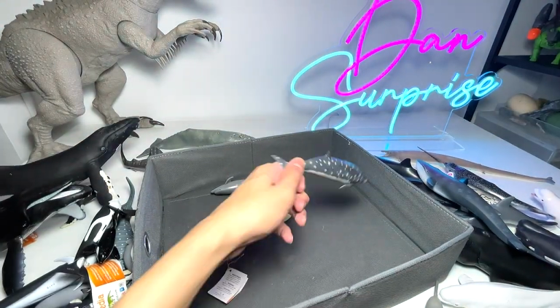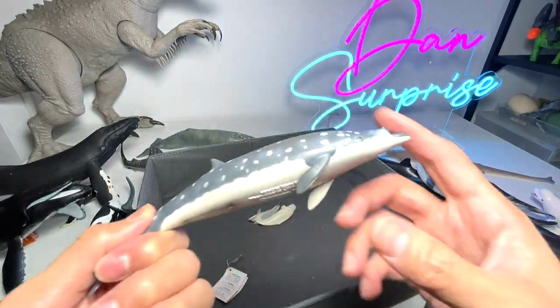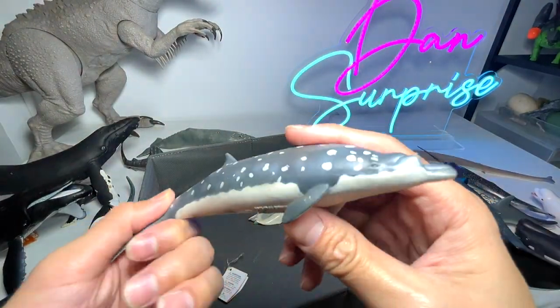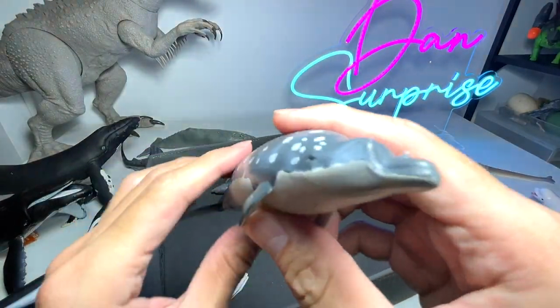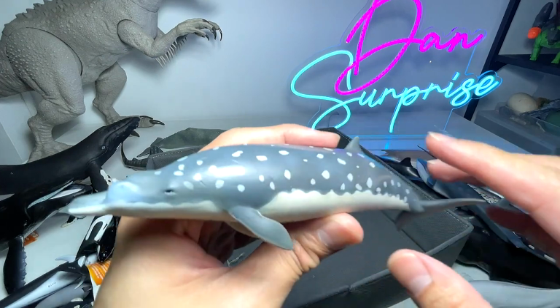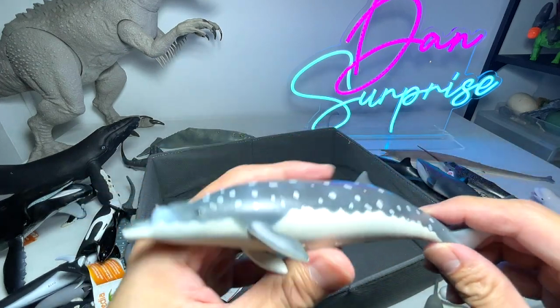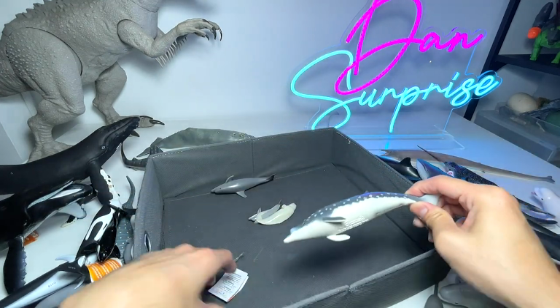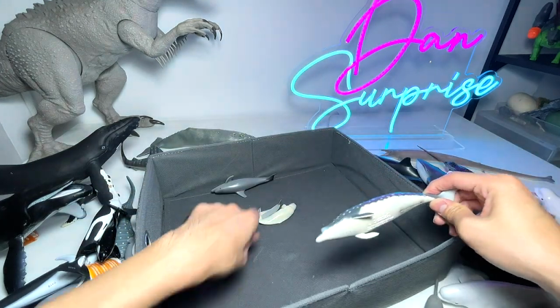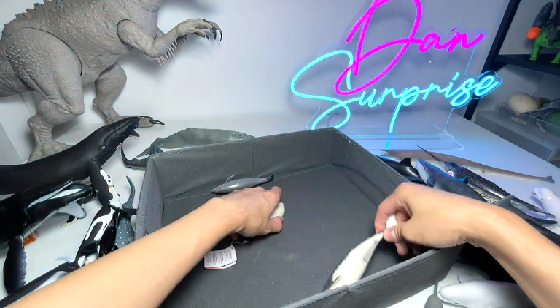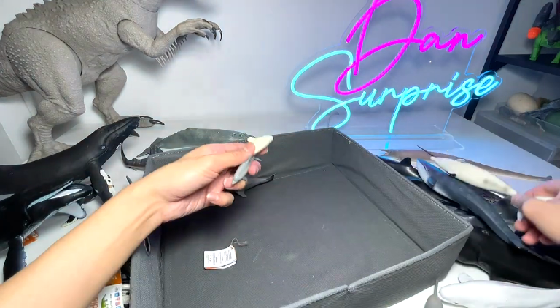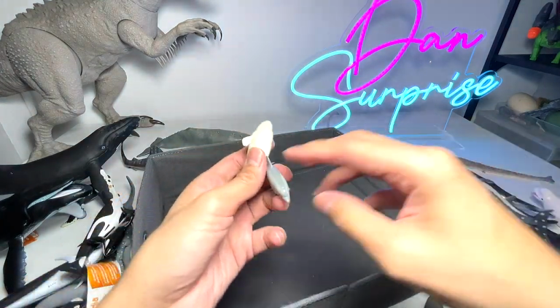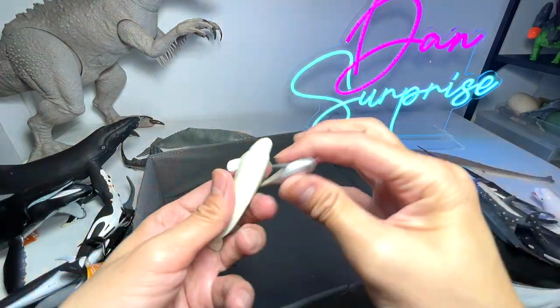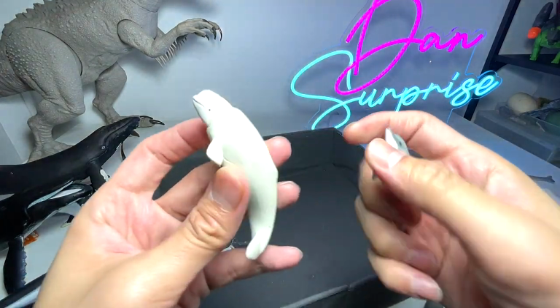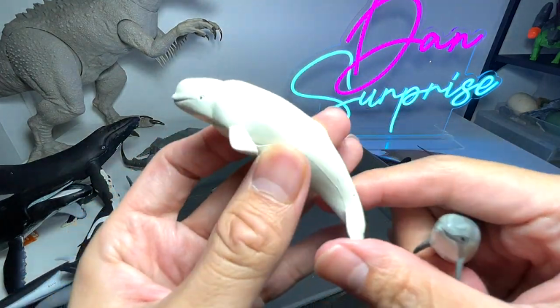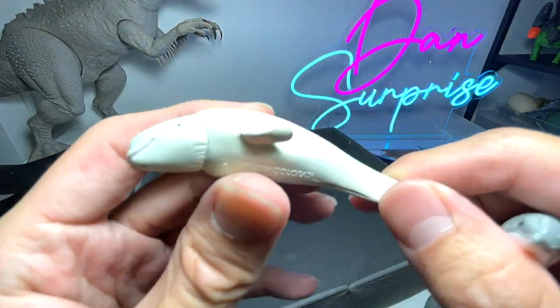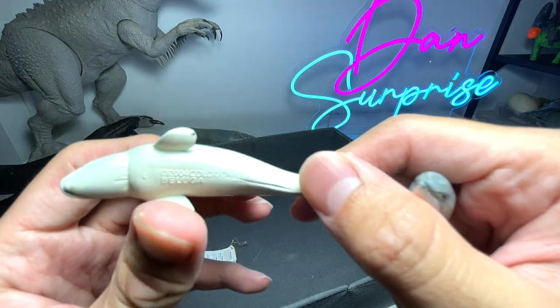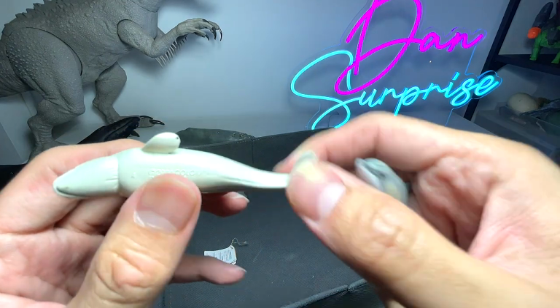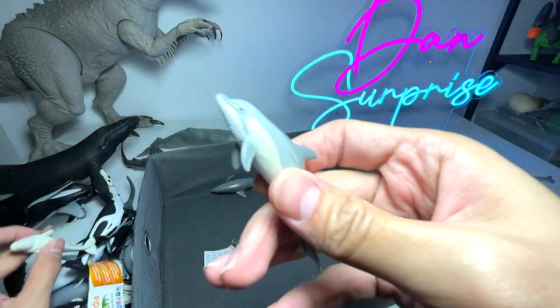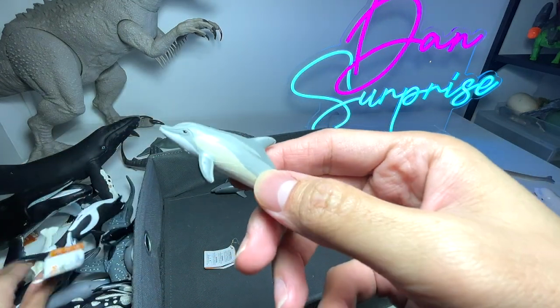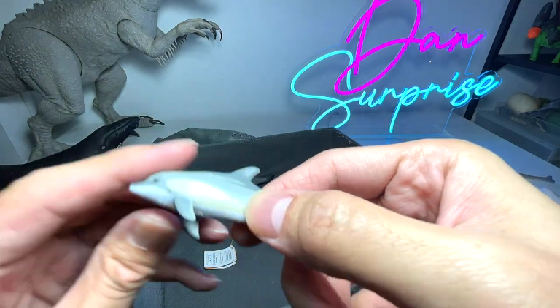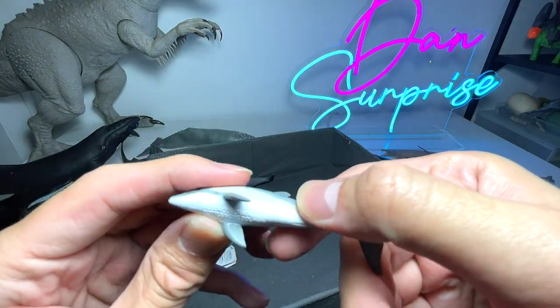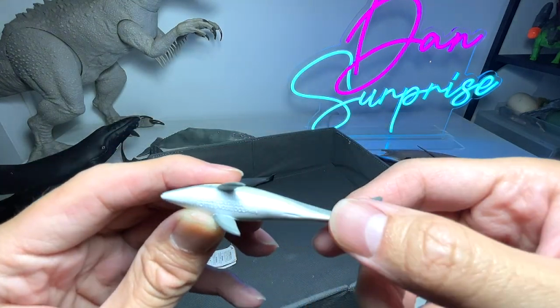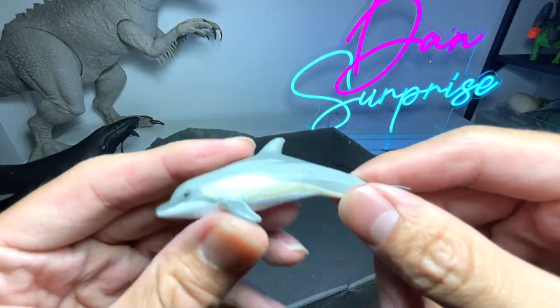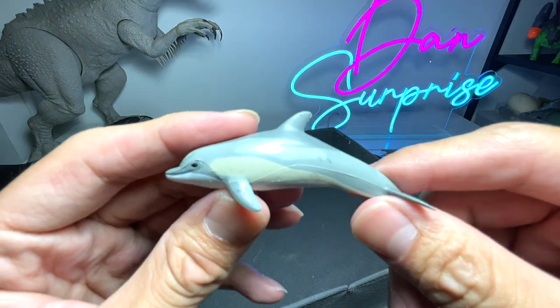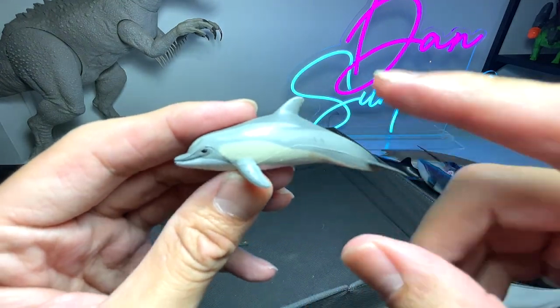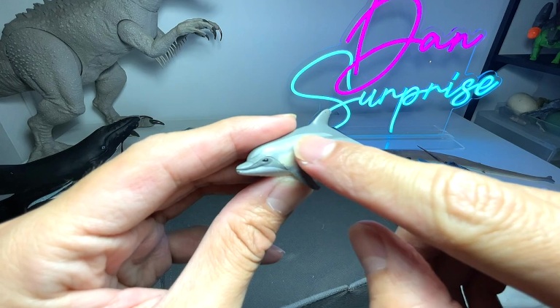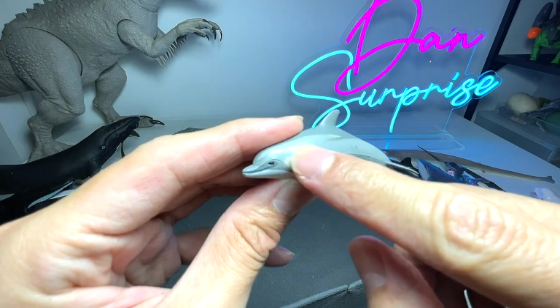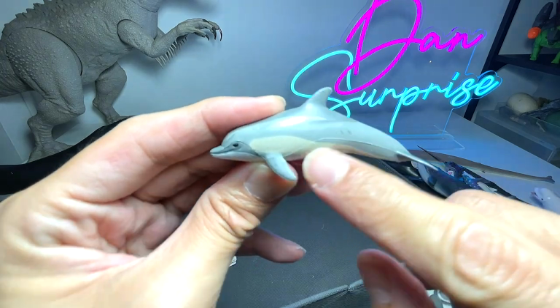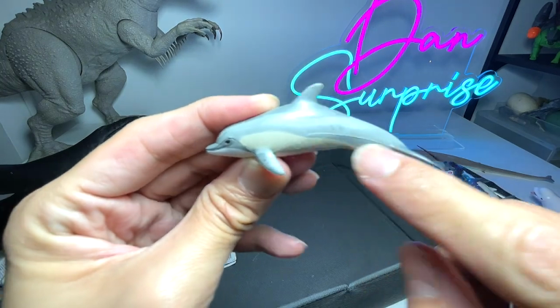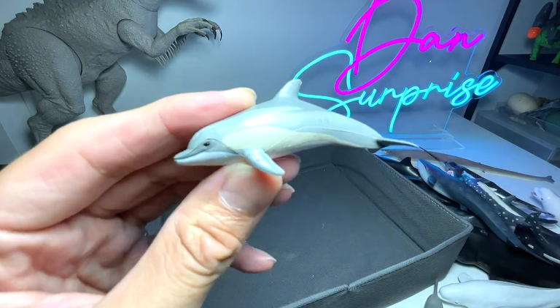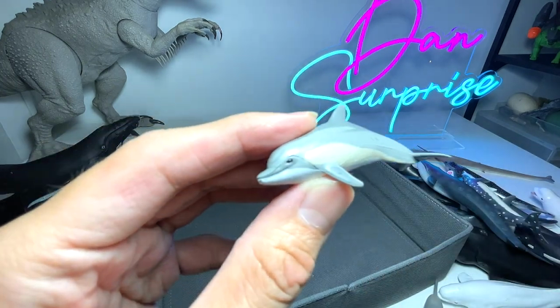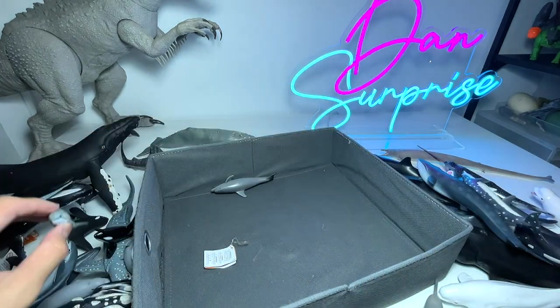Here's another orca figure. And this one is known as Bryde's whale. And this here is a beluga.